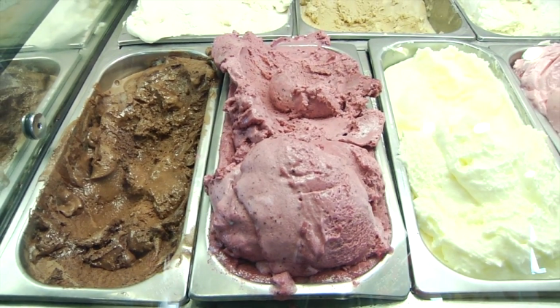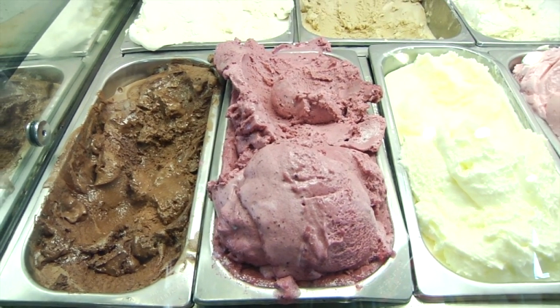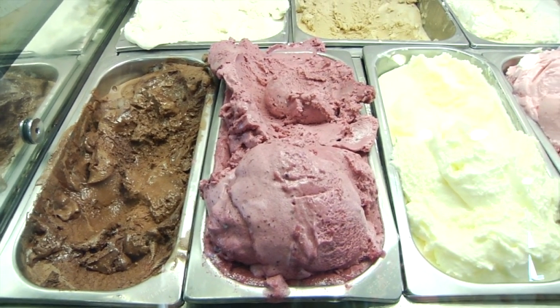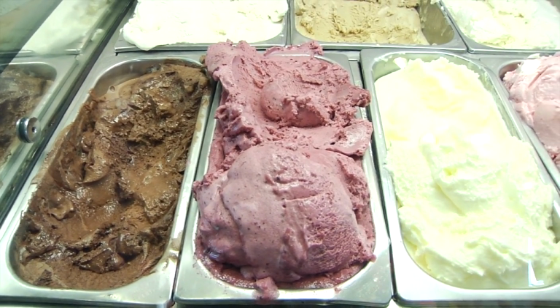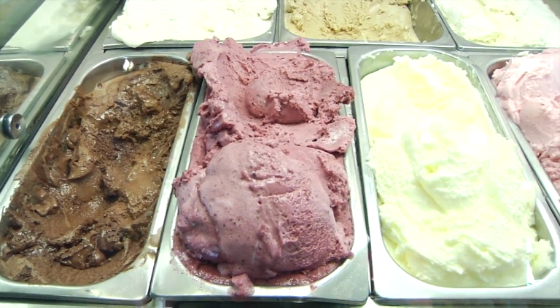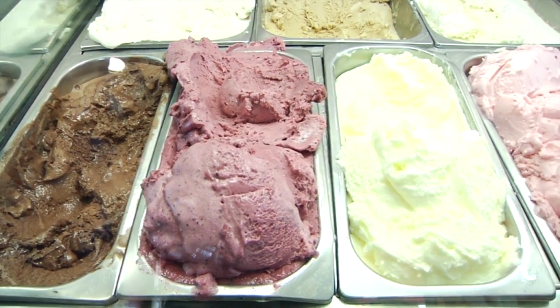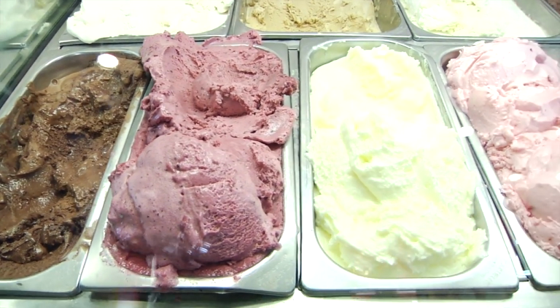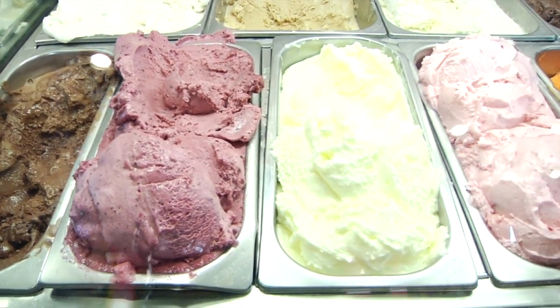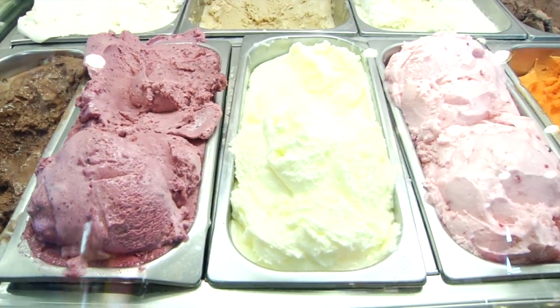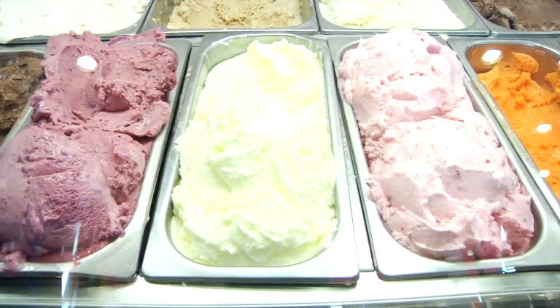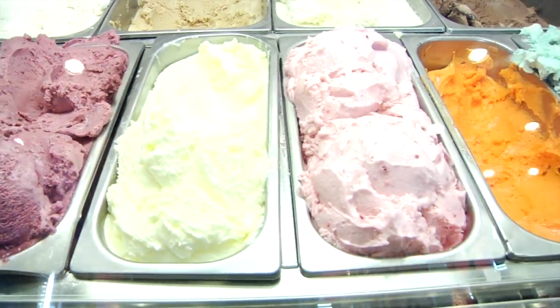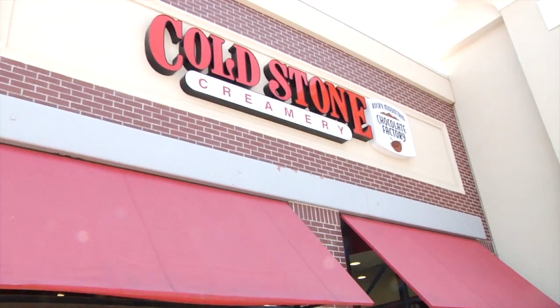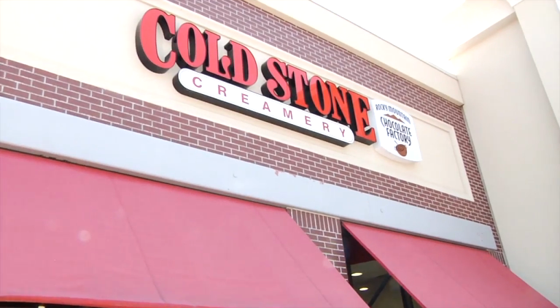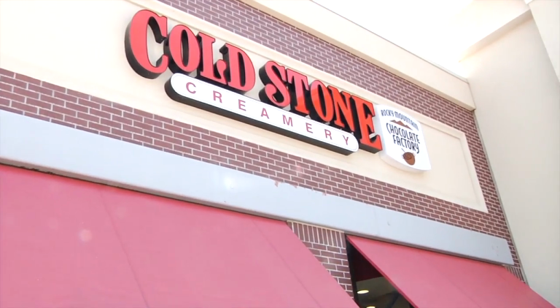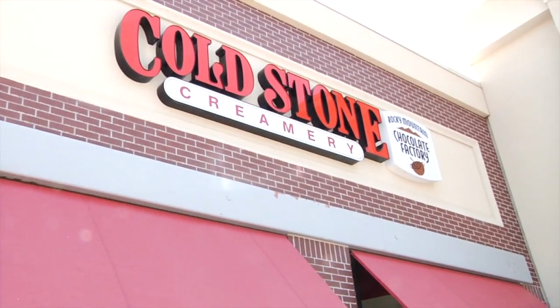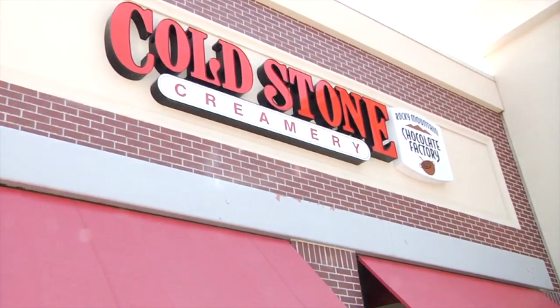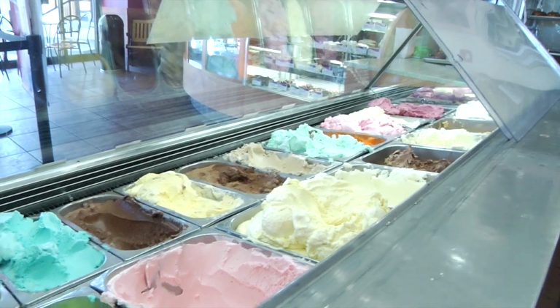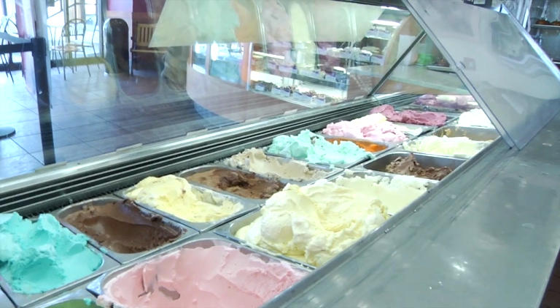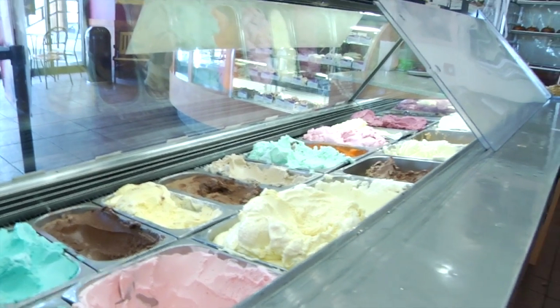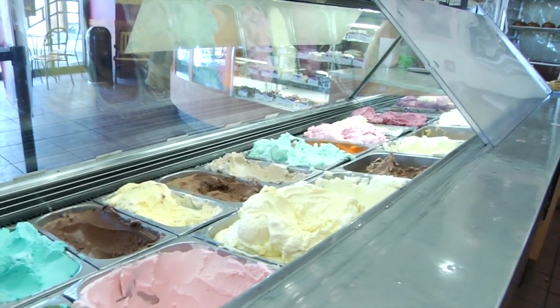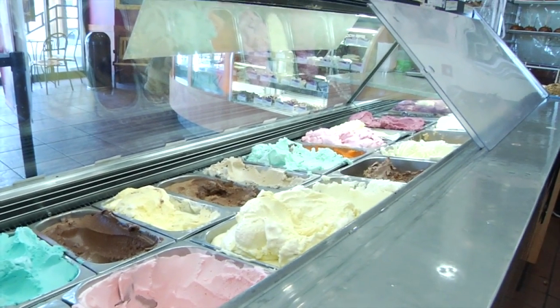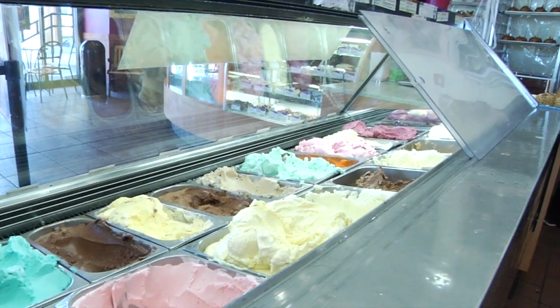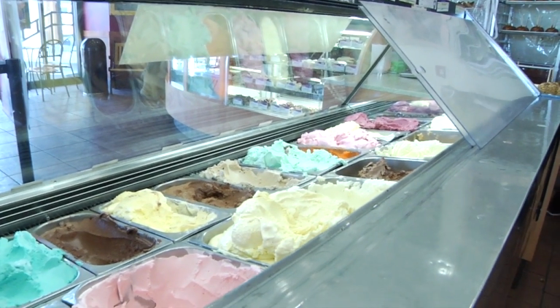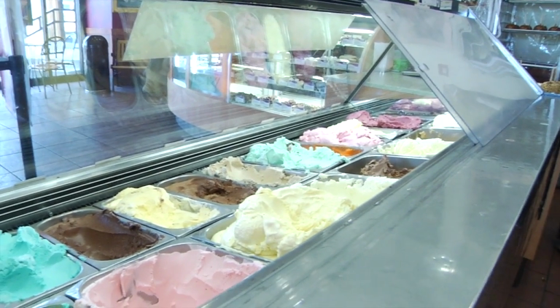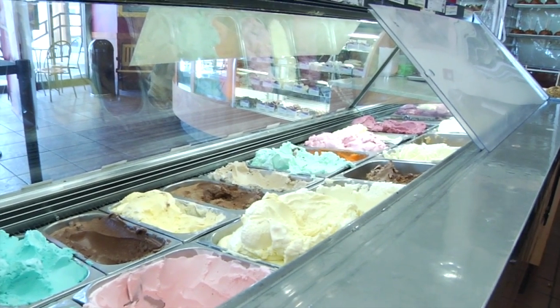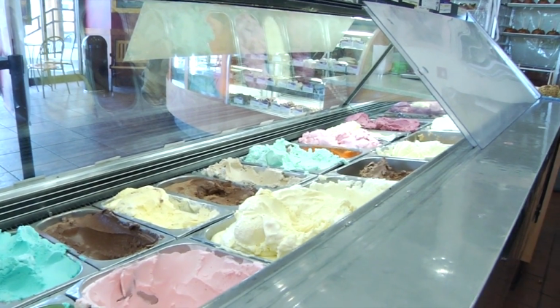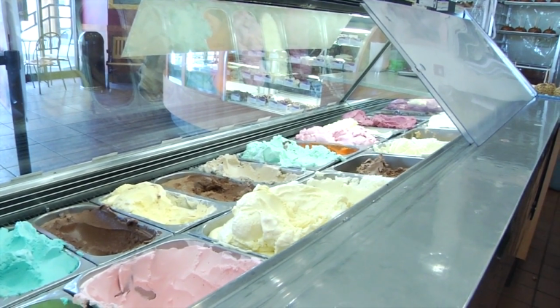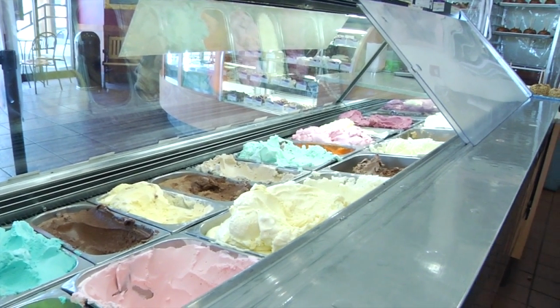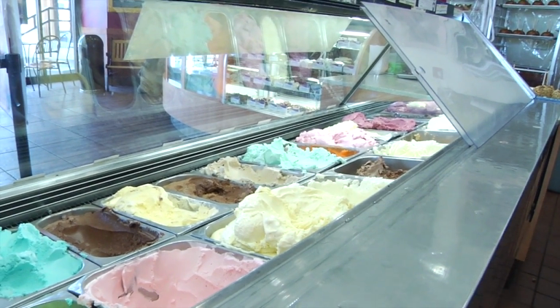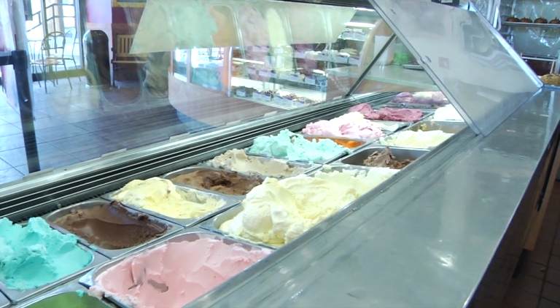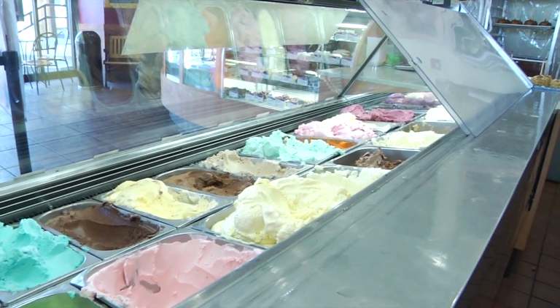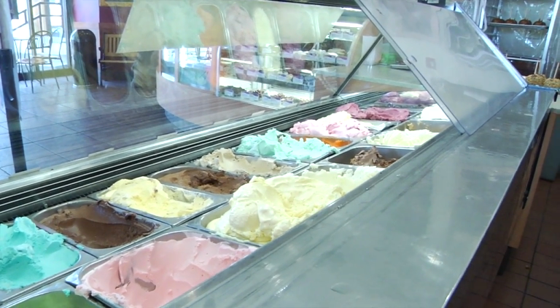This is not your ordinary ice cream shop. This is Cold Stone. Unlike most shops, this one makes its own ice cream. And this is how they do it.